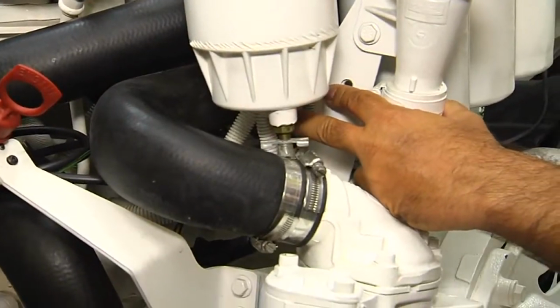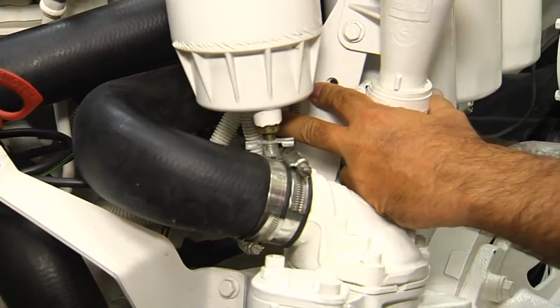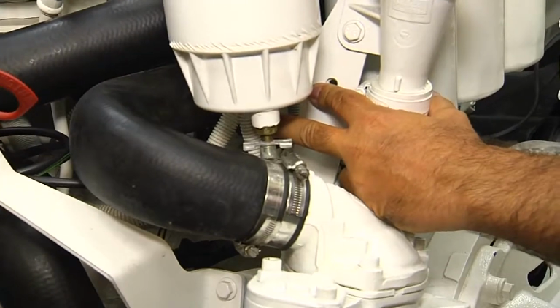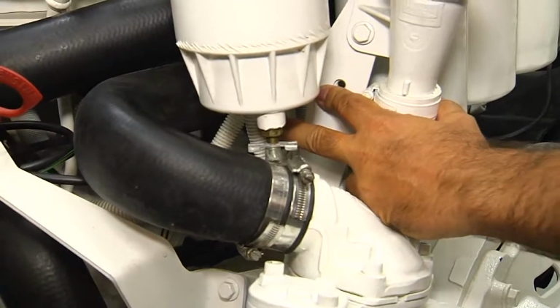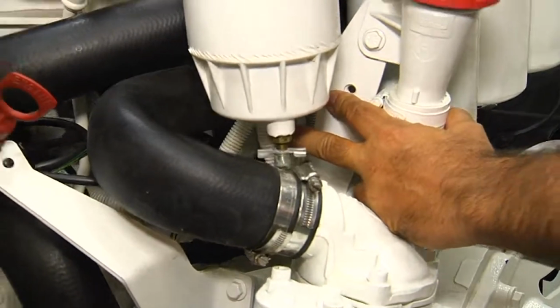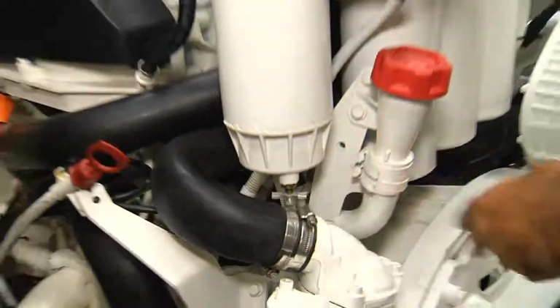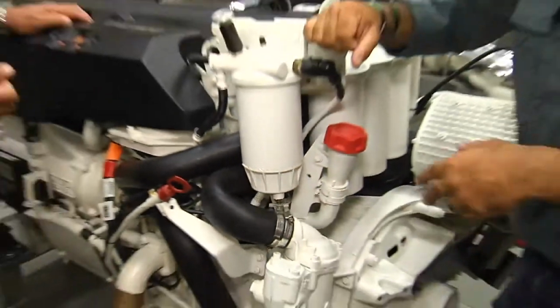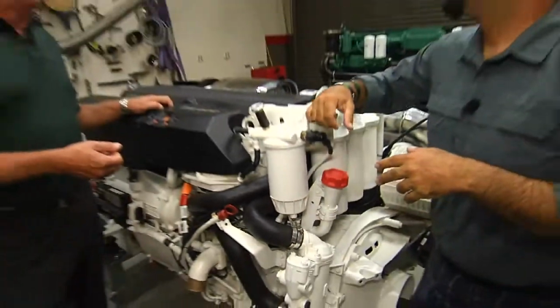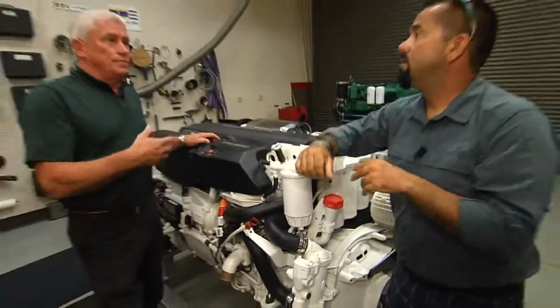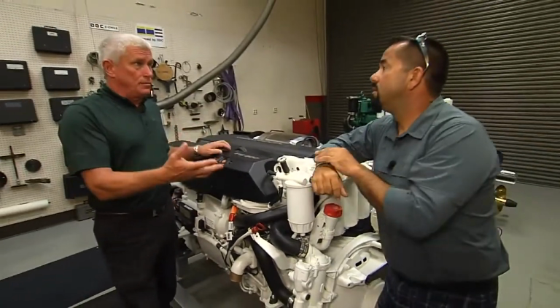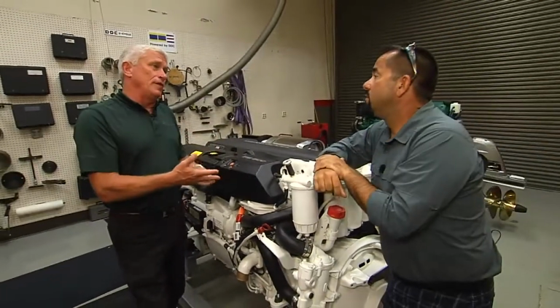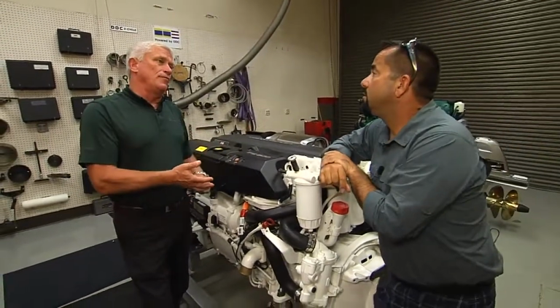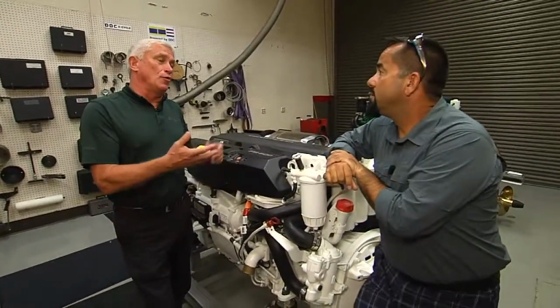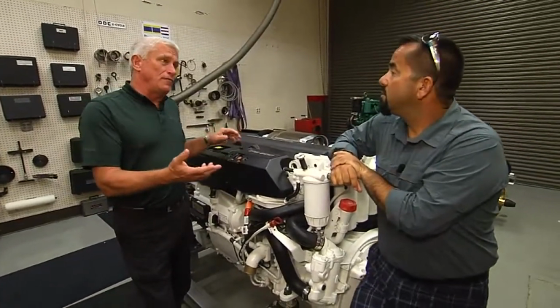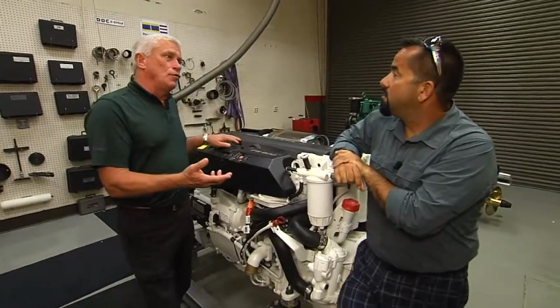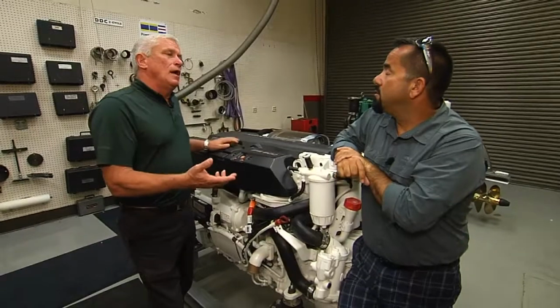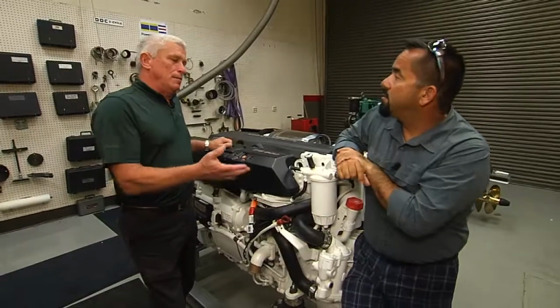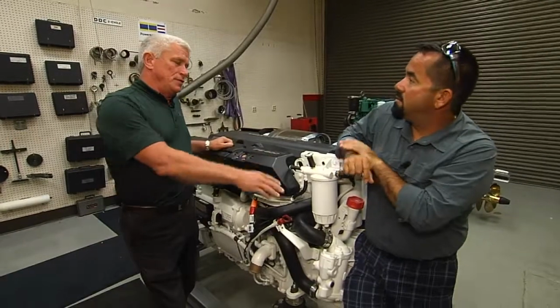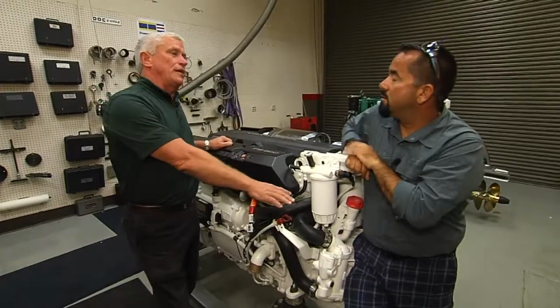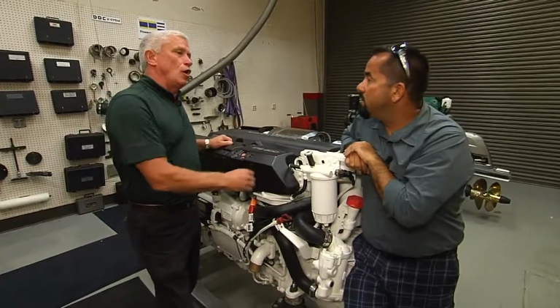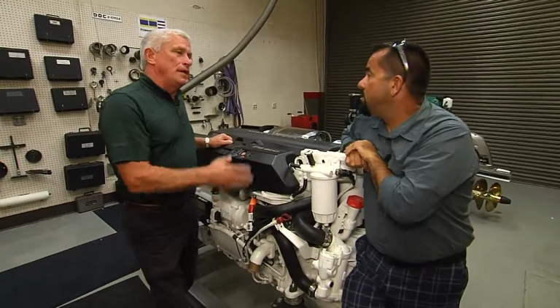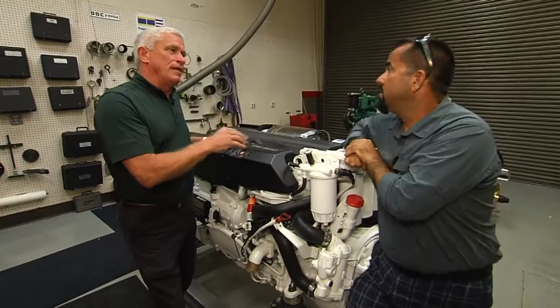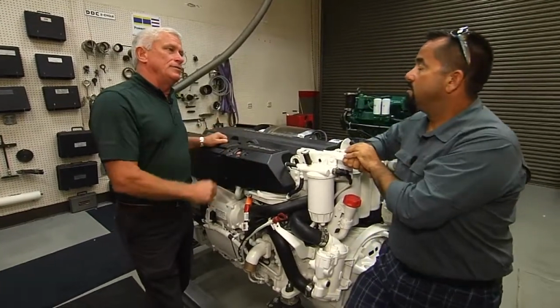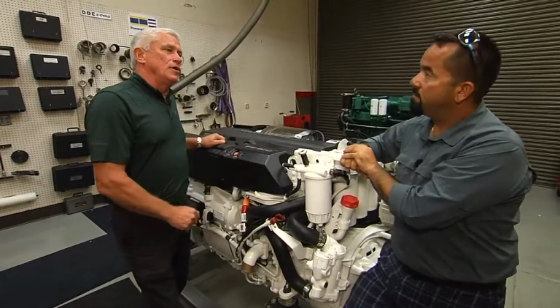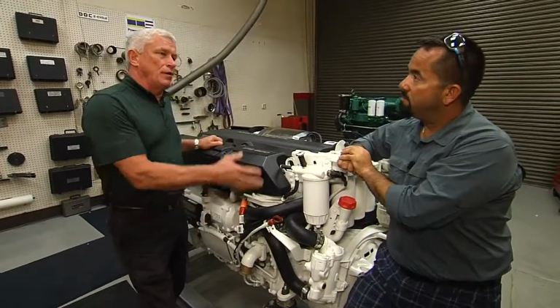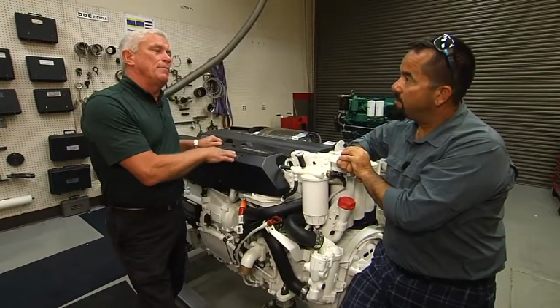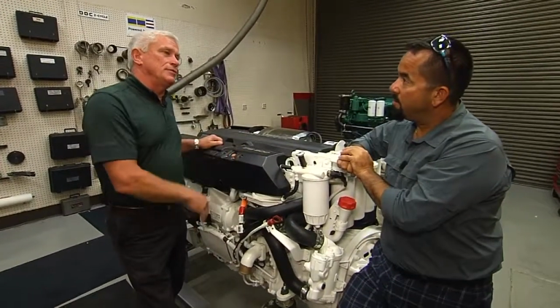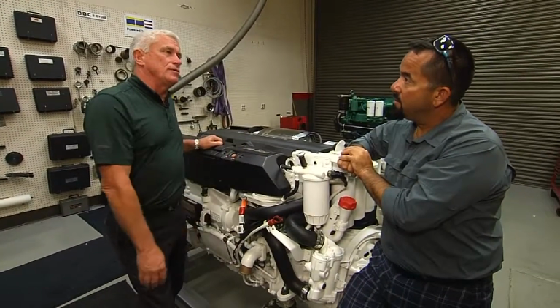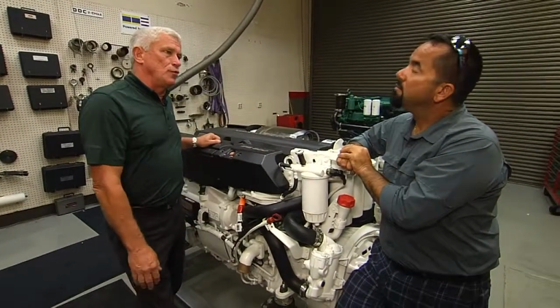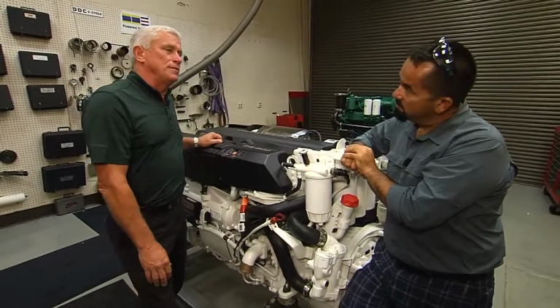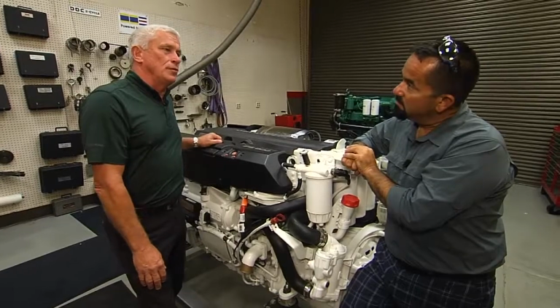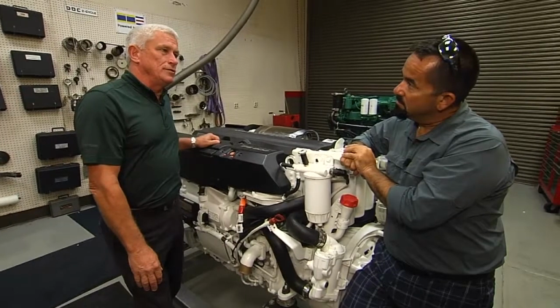And what does that do? If you get water in the system, either through the fill or bad fuel, this will set an alarm and derate the engine so that we don't damage the injectors or fuel pump system on the engine.